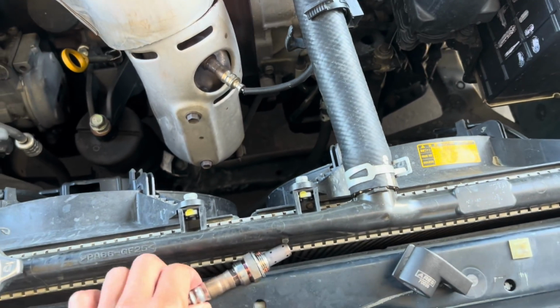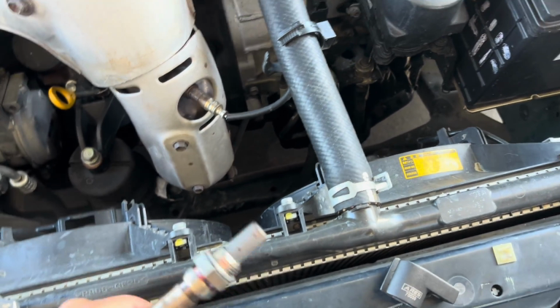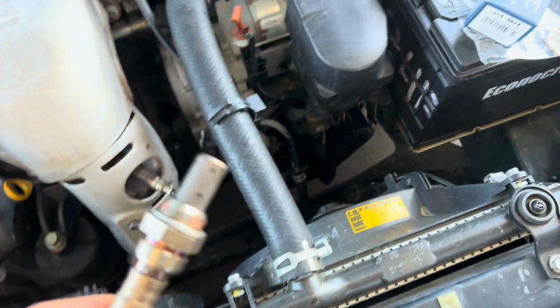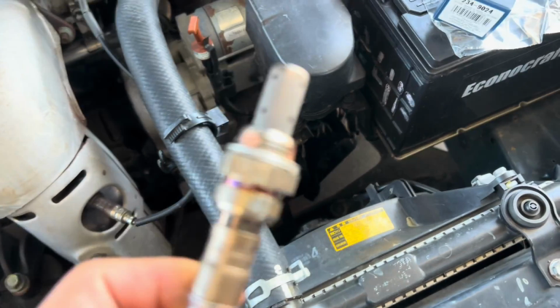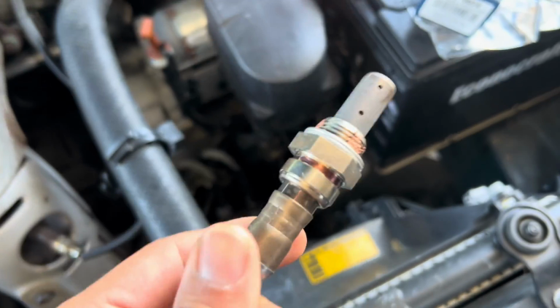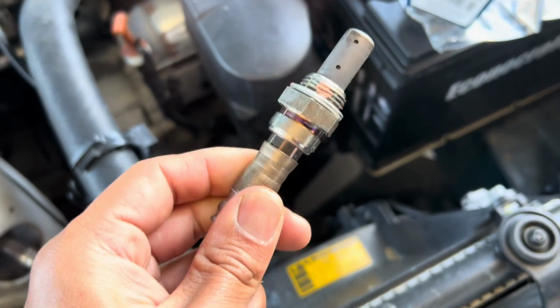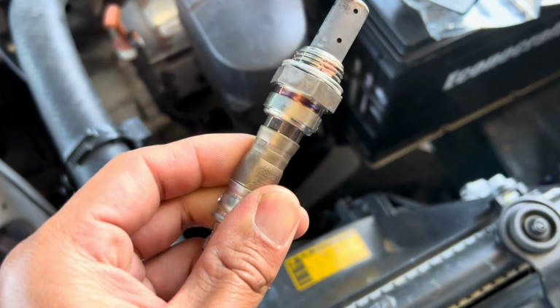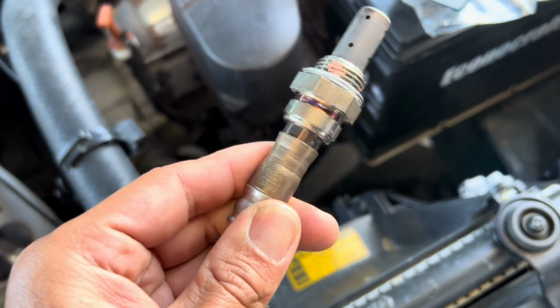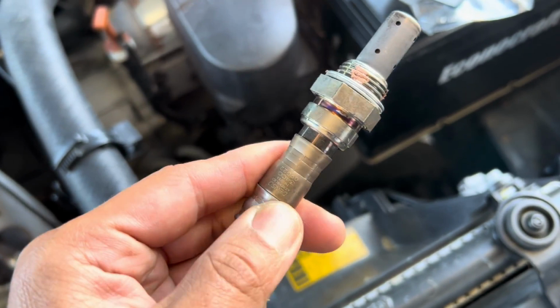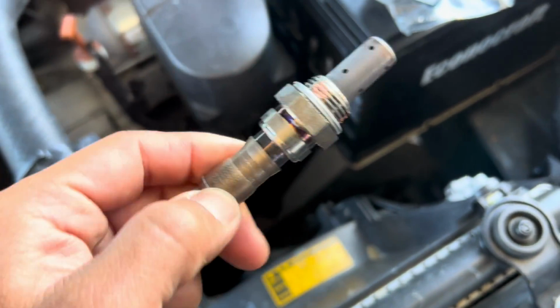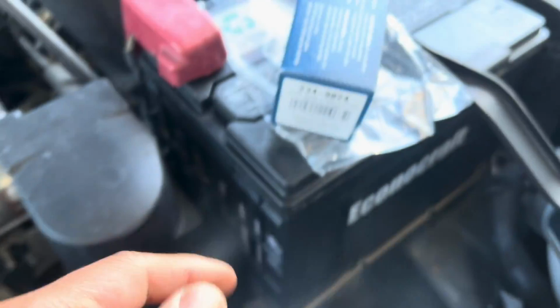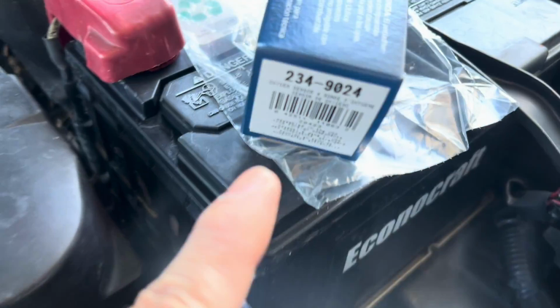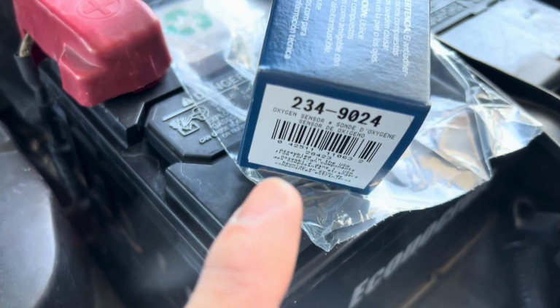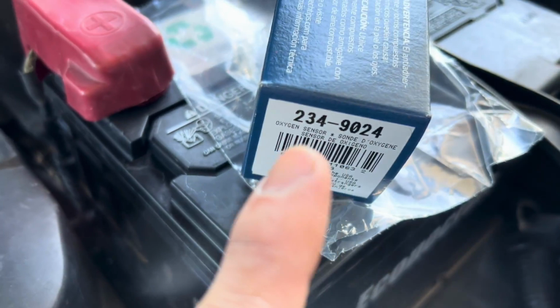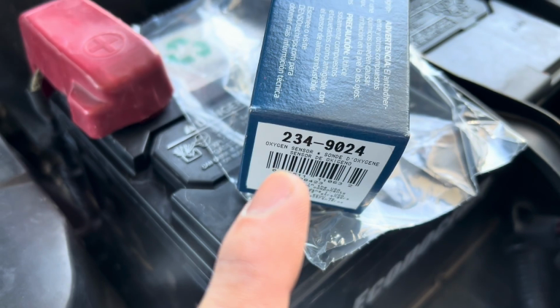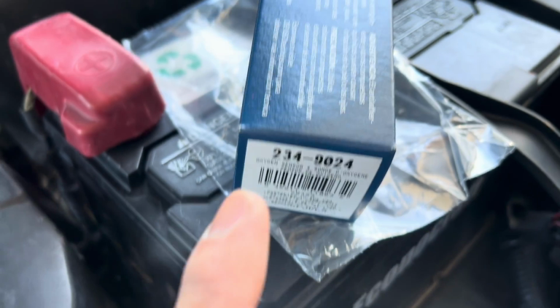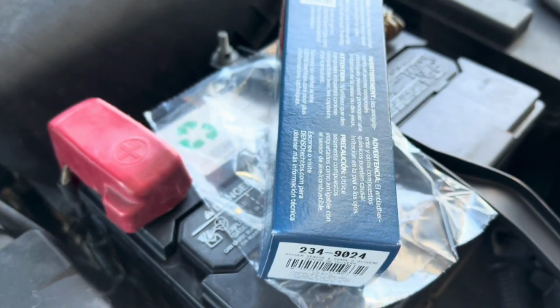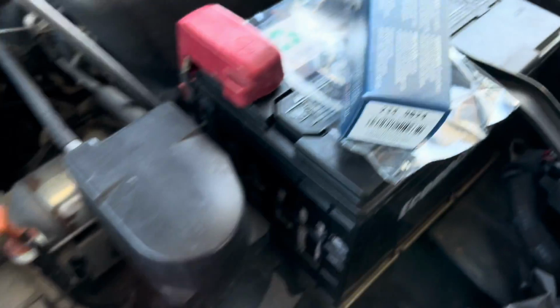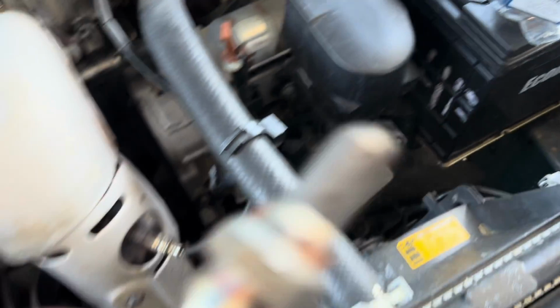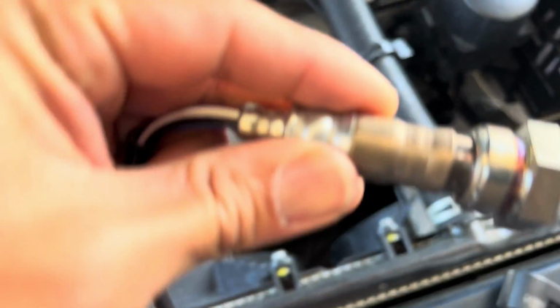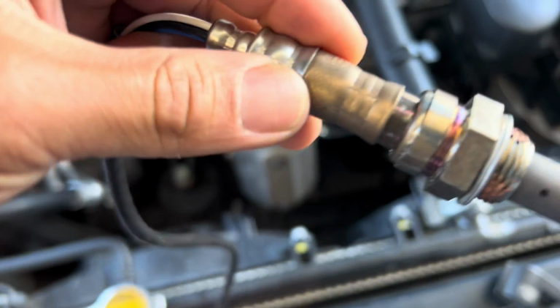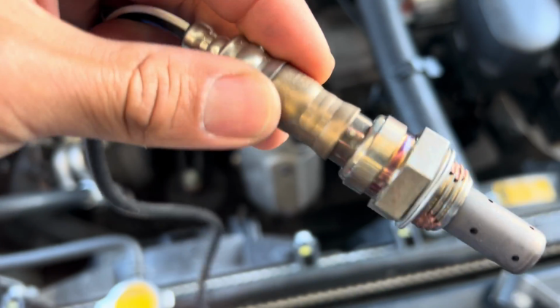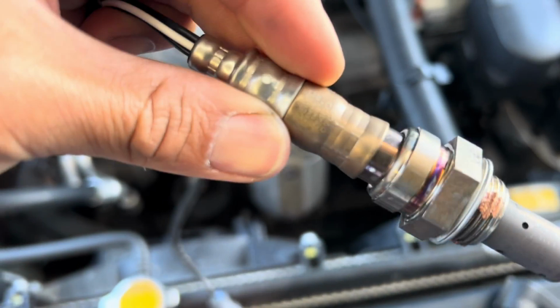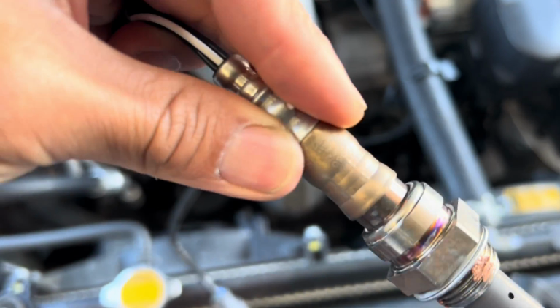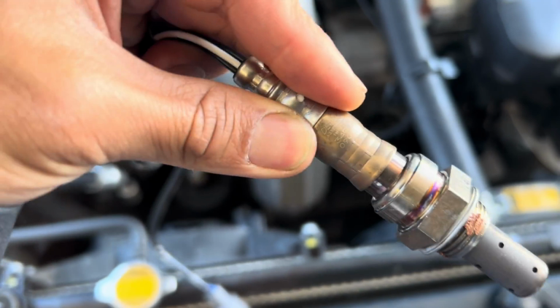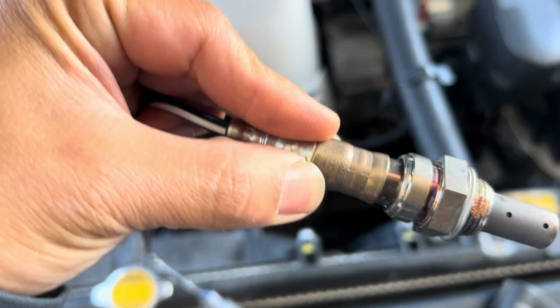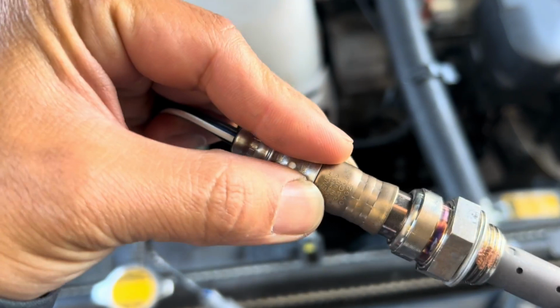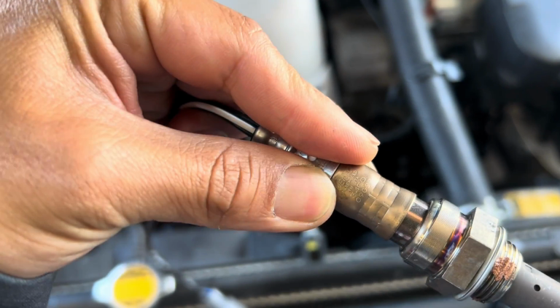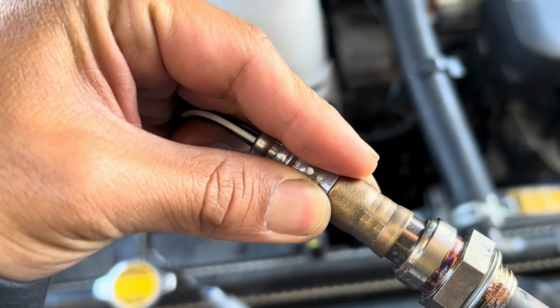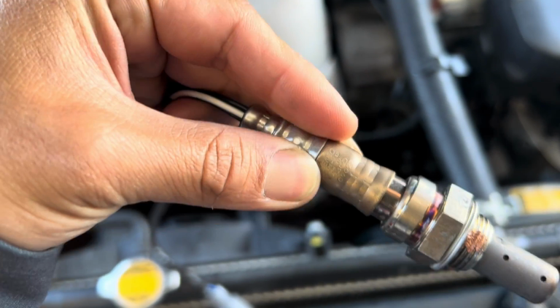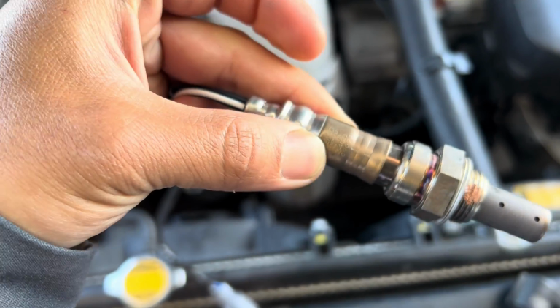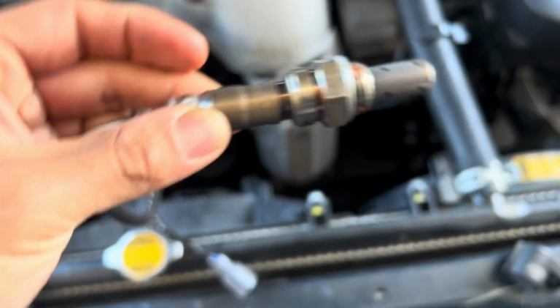I bought this one original. This is Denso. This is the part number right here — you can see it says Denso on here. This is OEM.